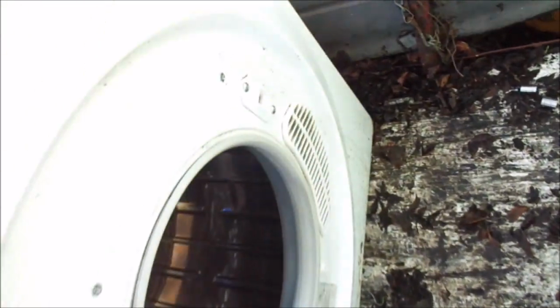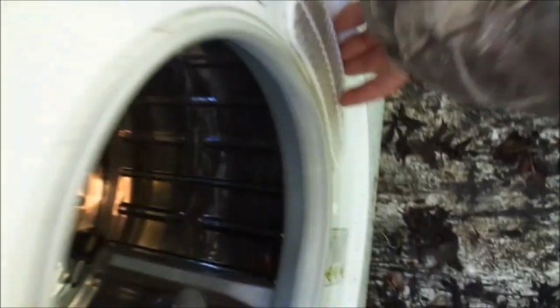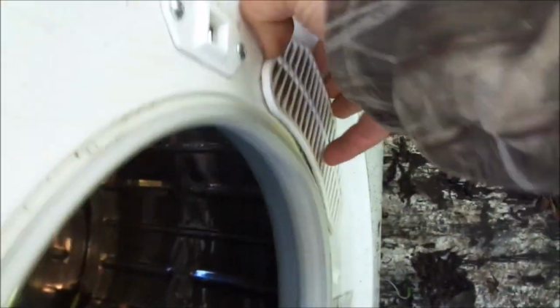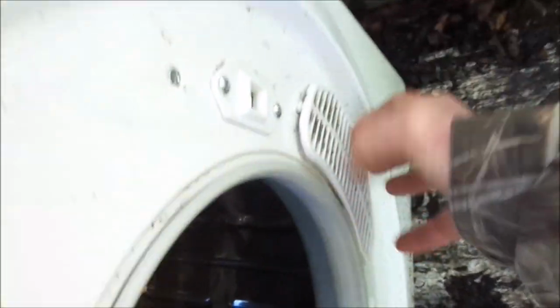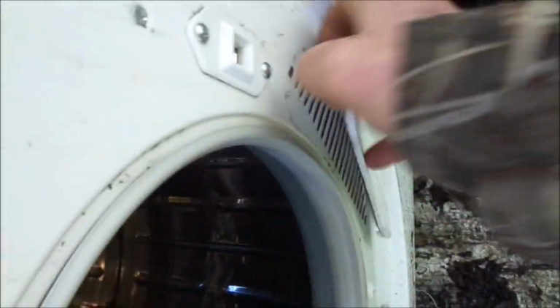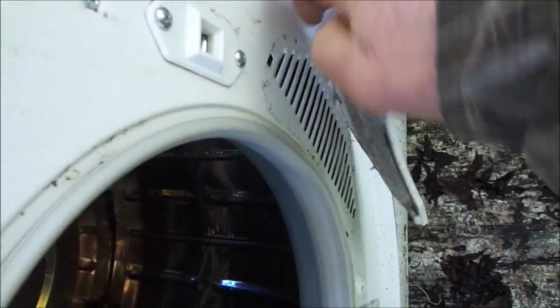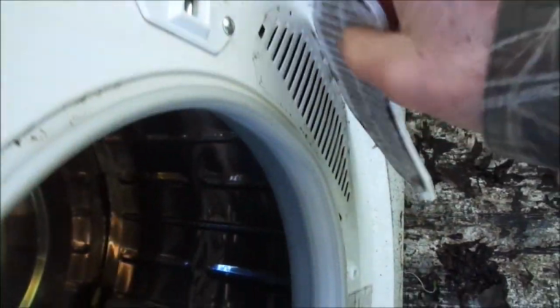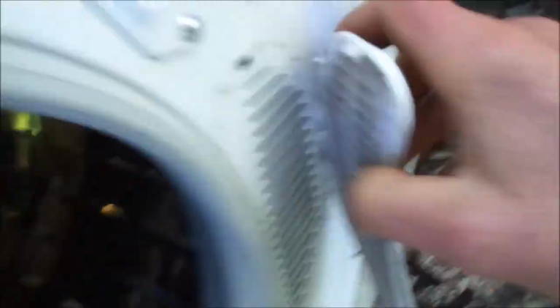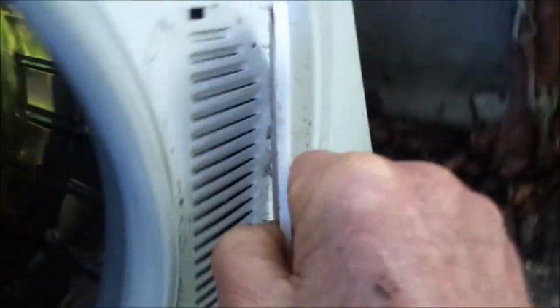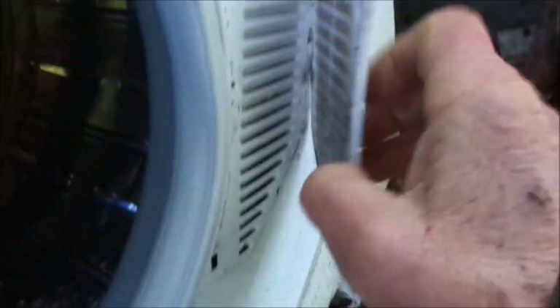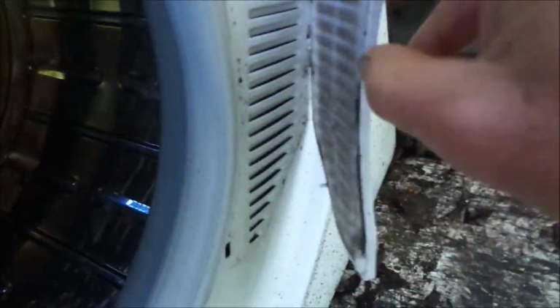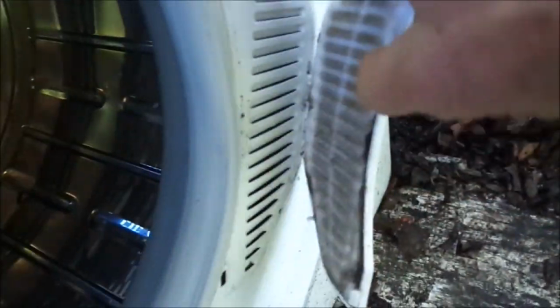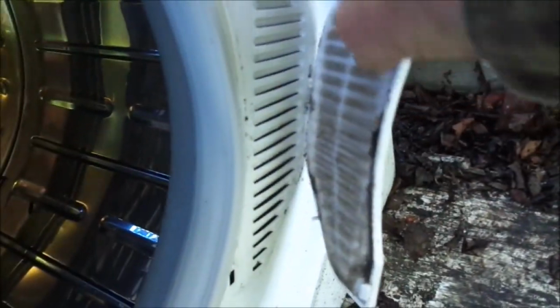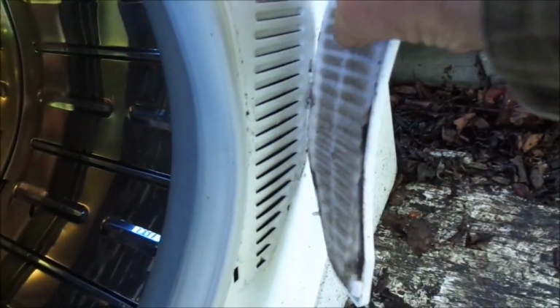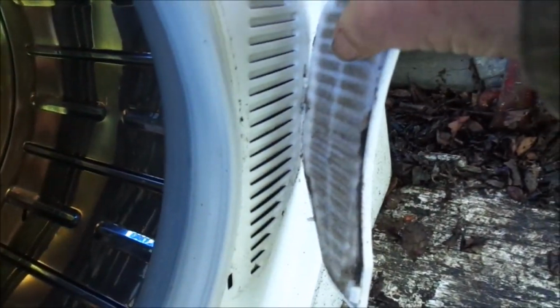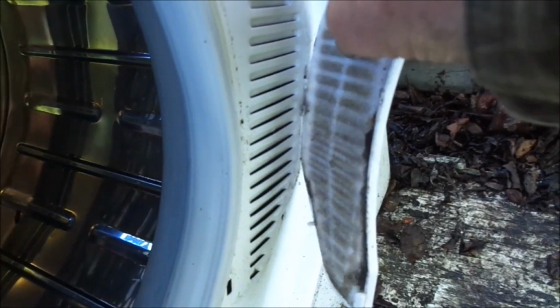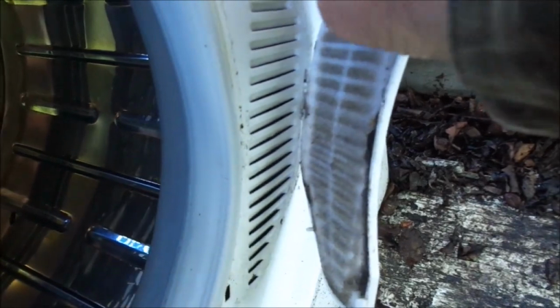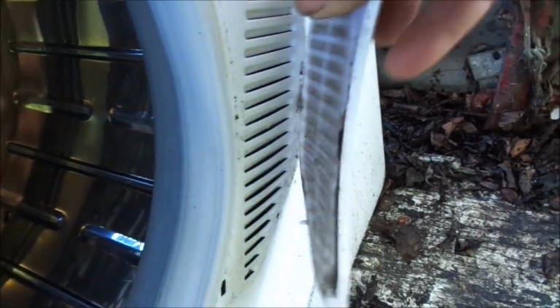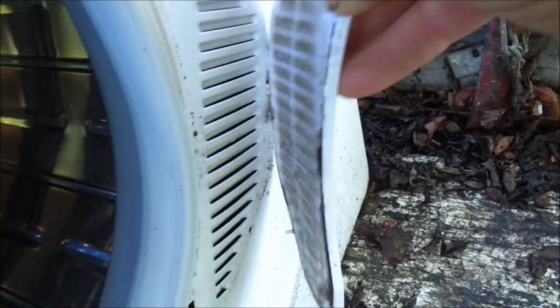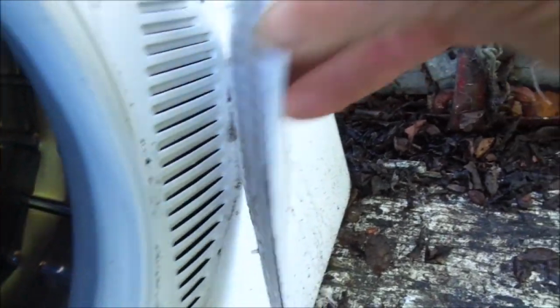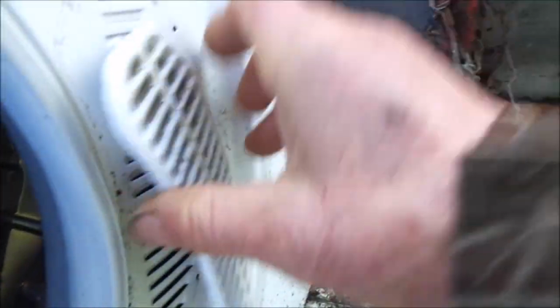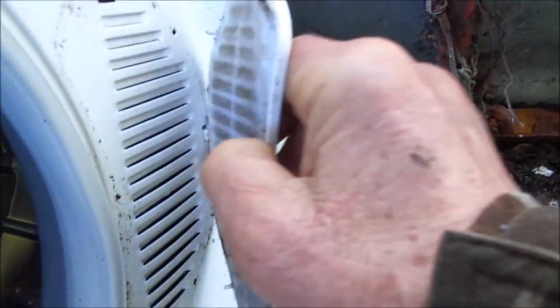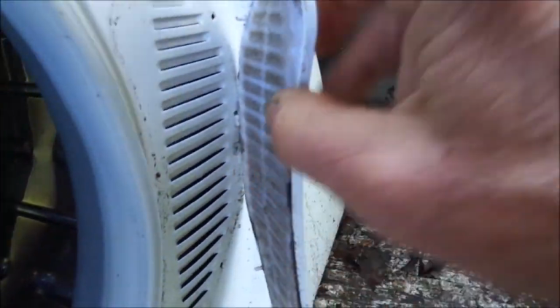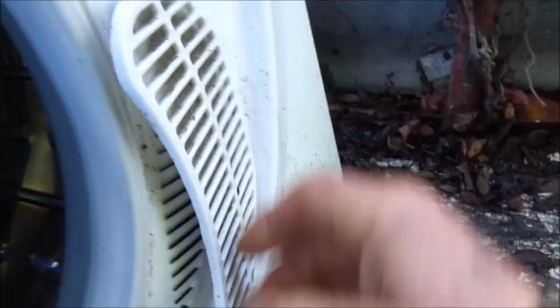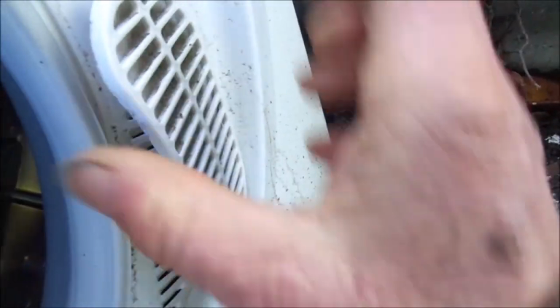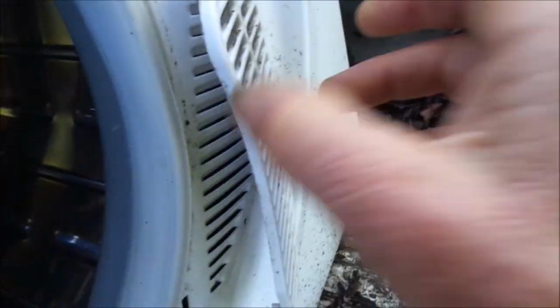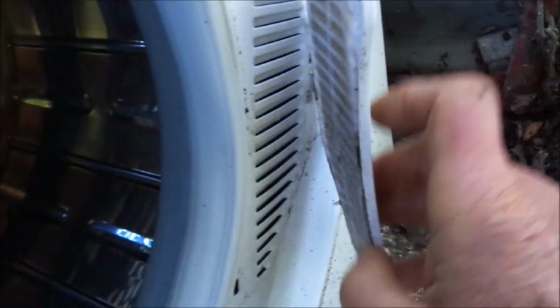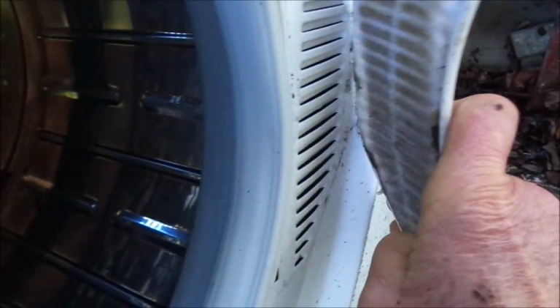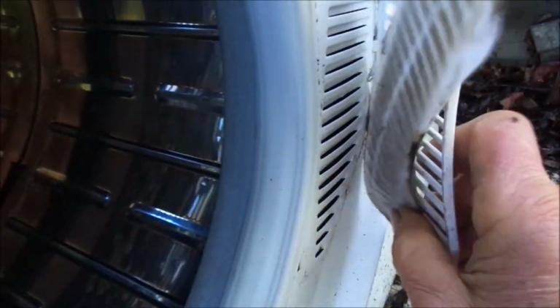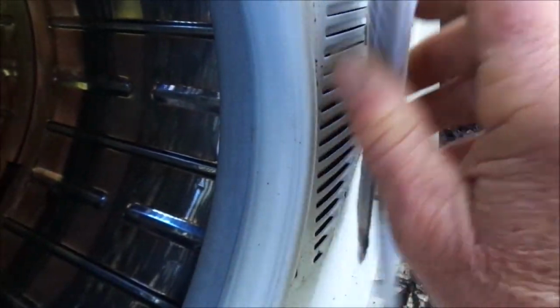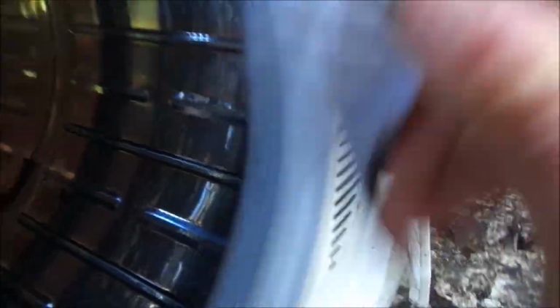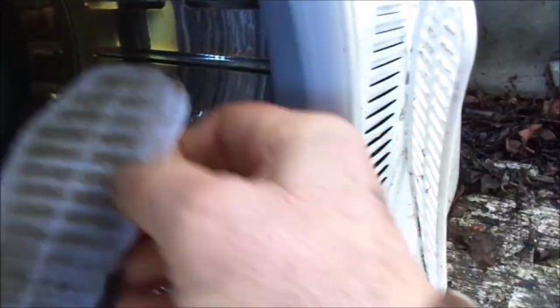This is also a small filter here in the front that you can take off and clean. You can probably just use dish soap. It's got this fiber filter thing.